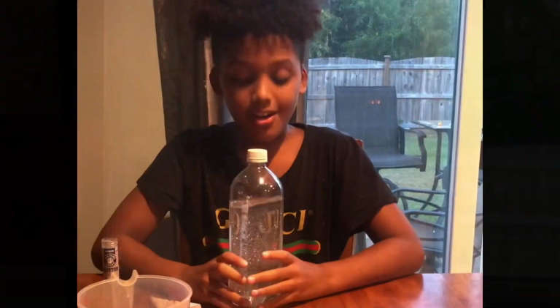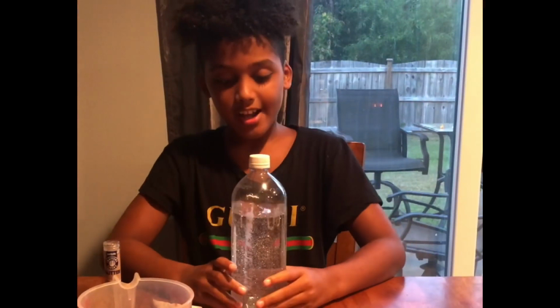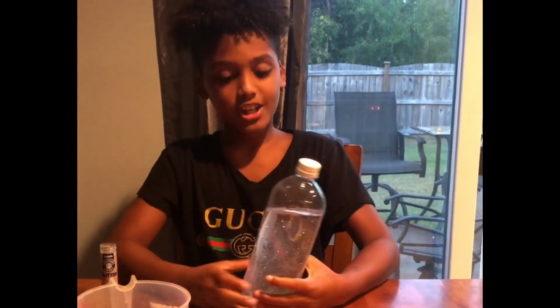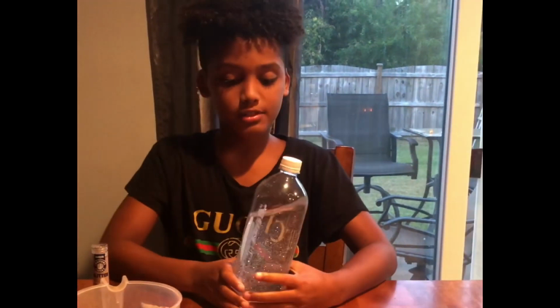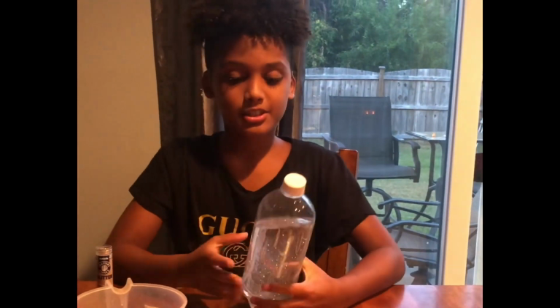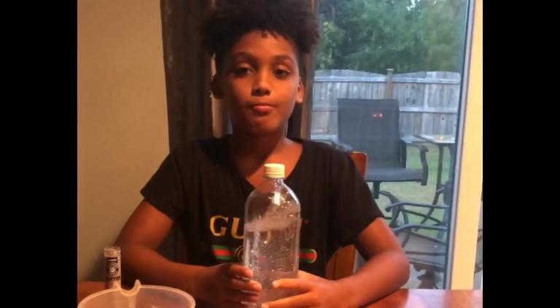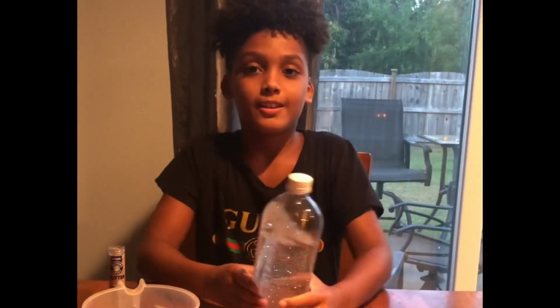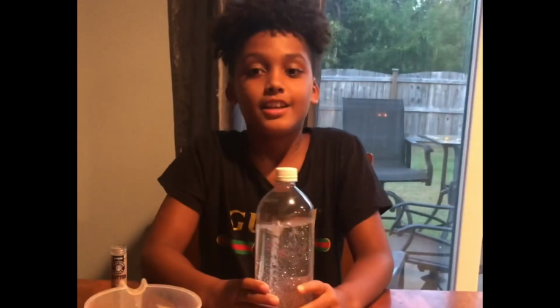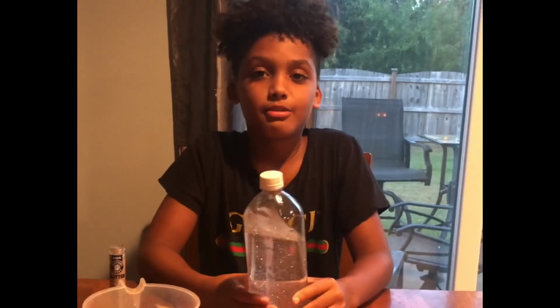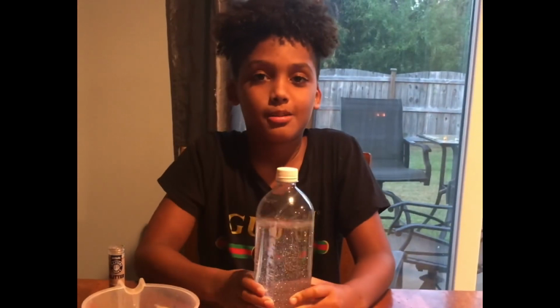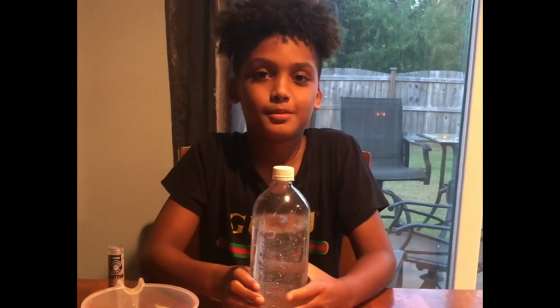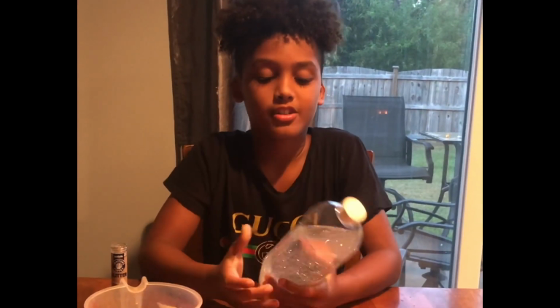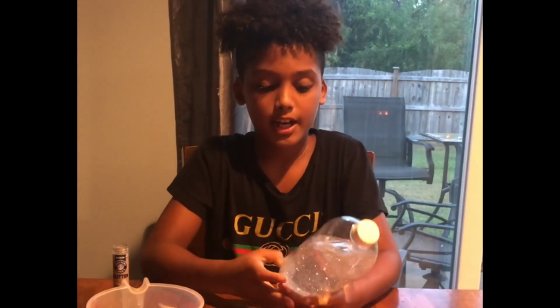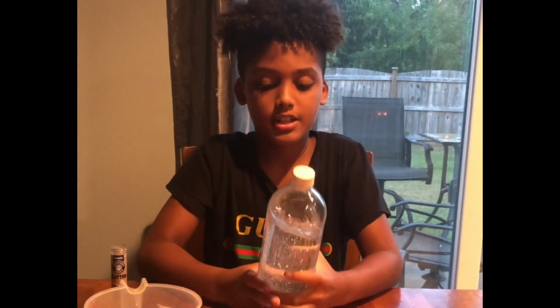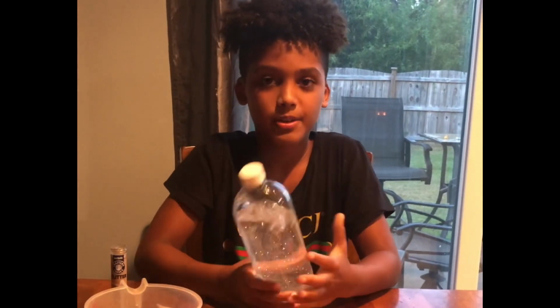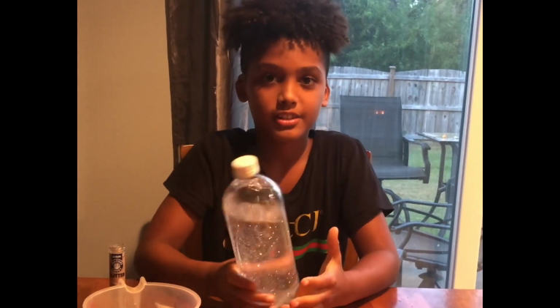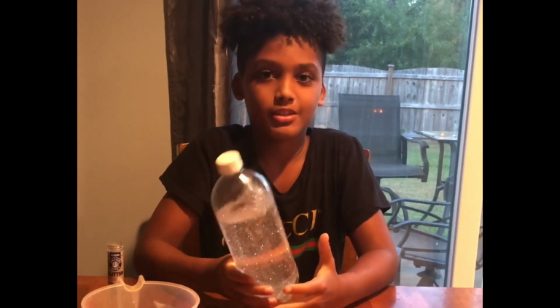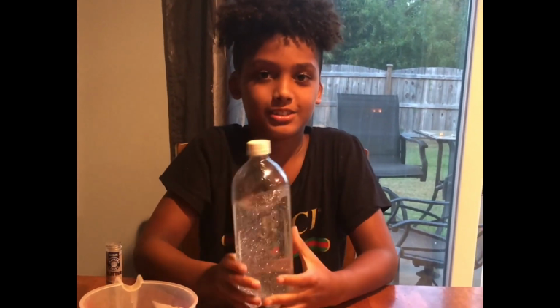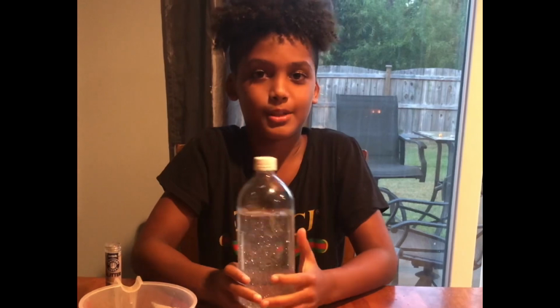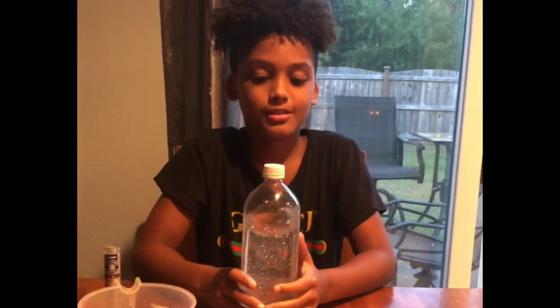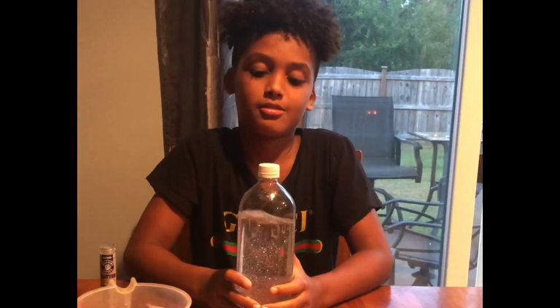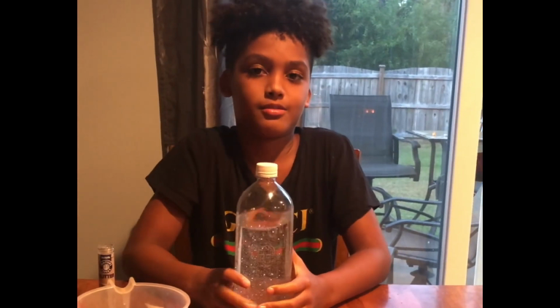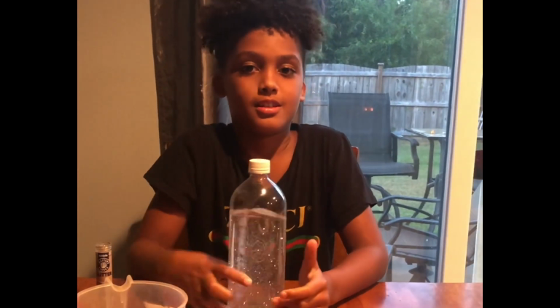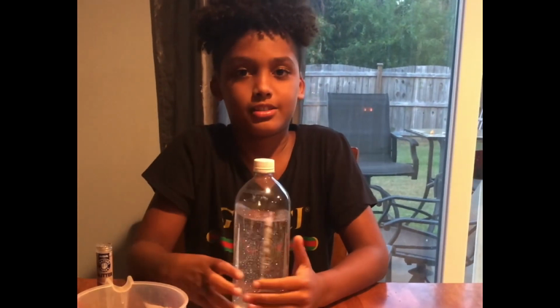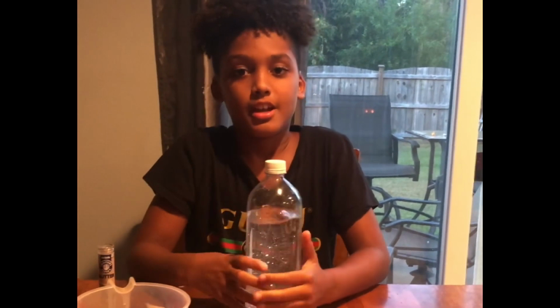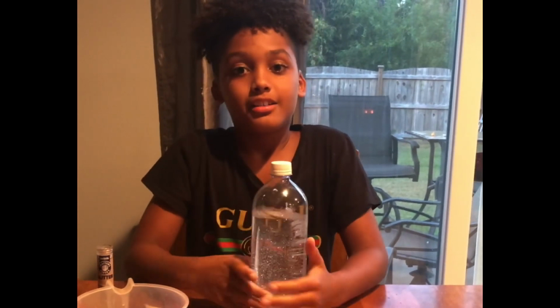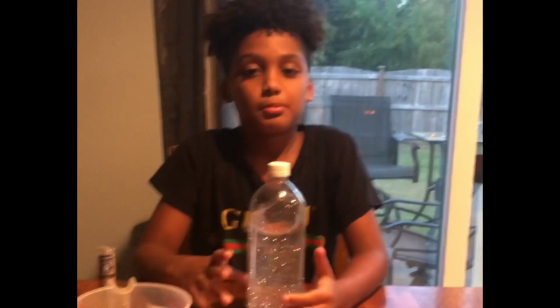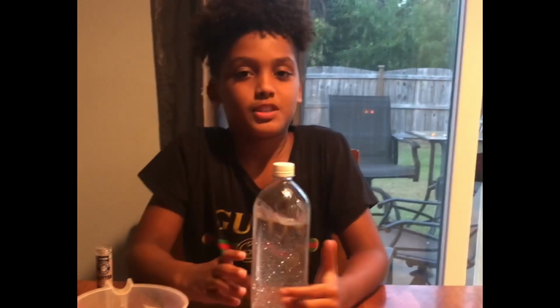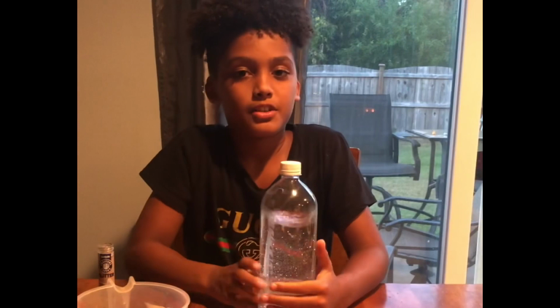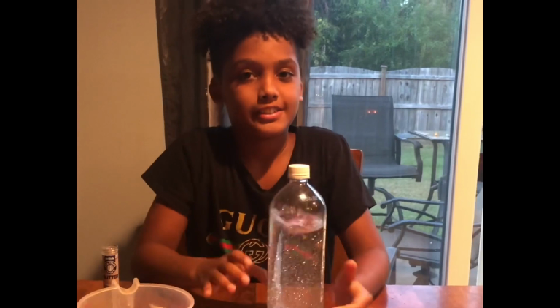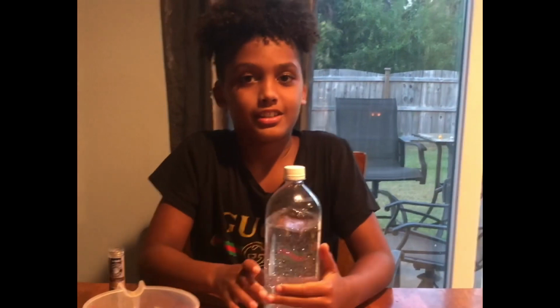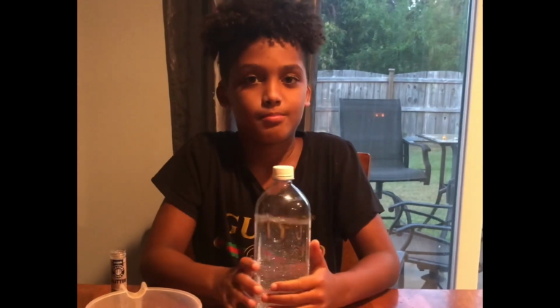I tried a few times but it only worked a couple times, and I learned that I have to keep spinning it in the same direction to make the tornado. I hope you enjoyed the video, see you next time, bye!